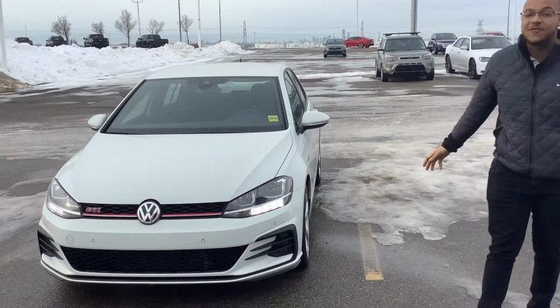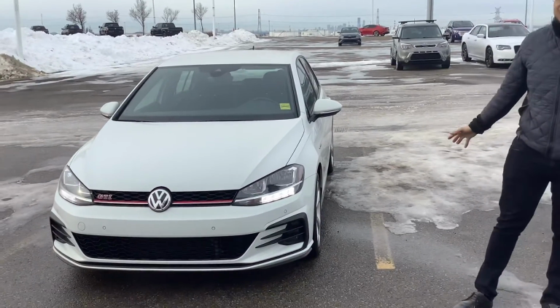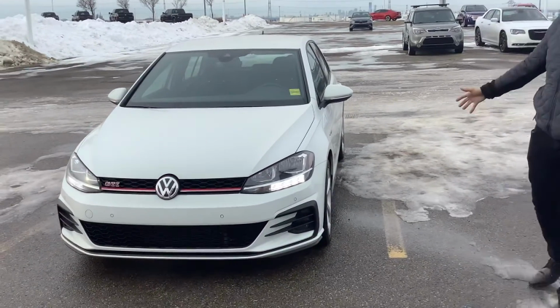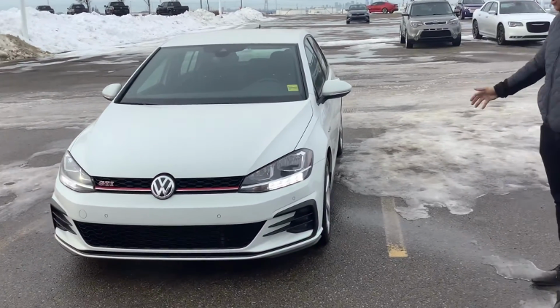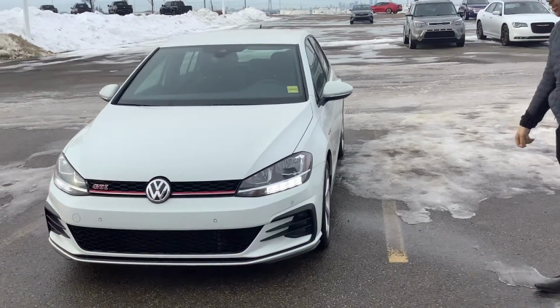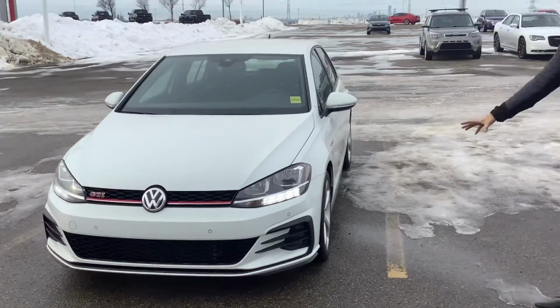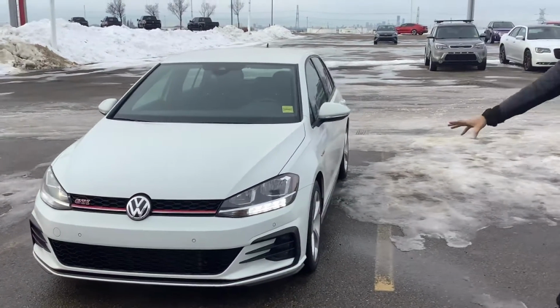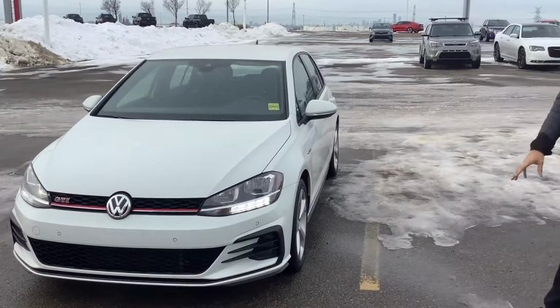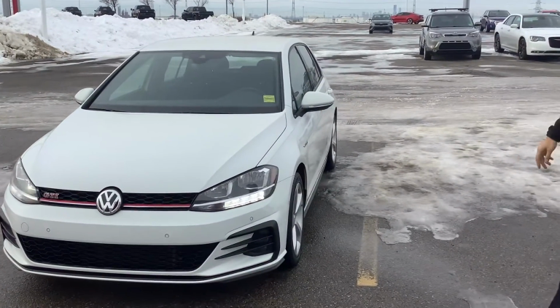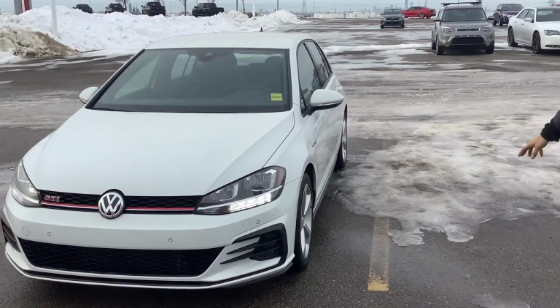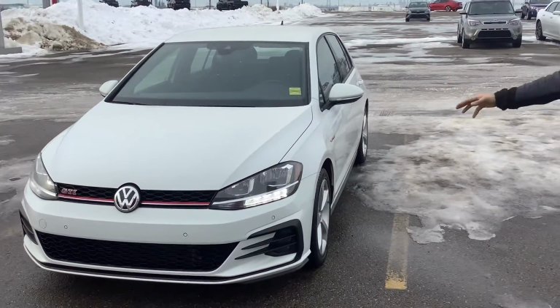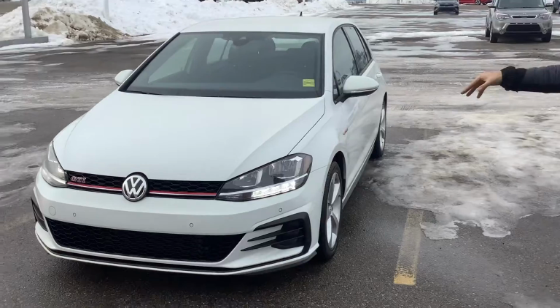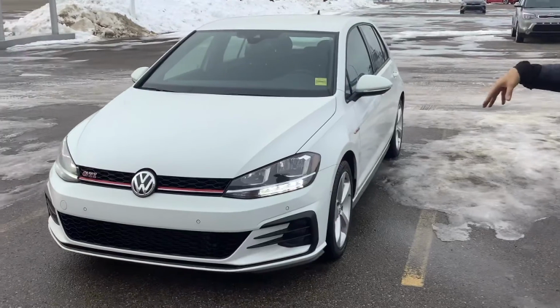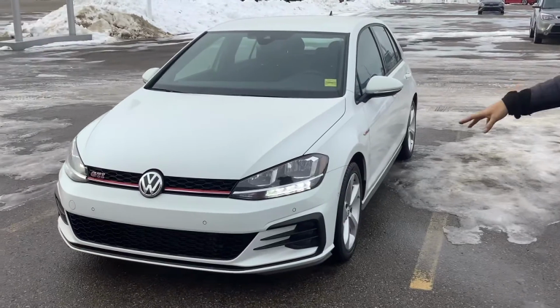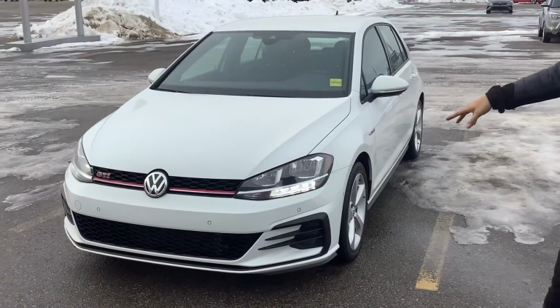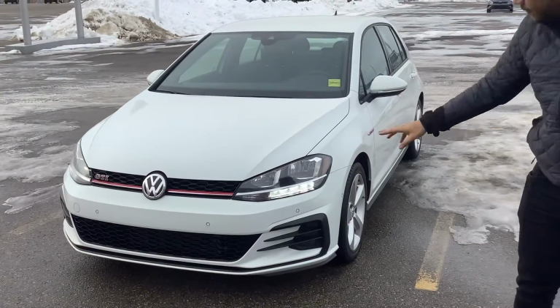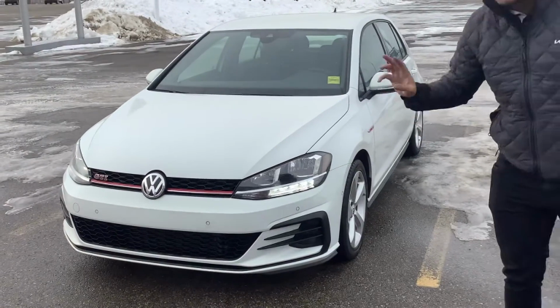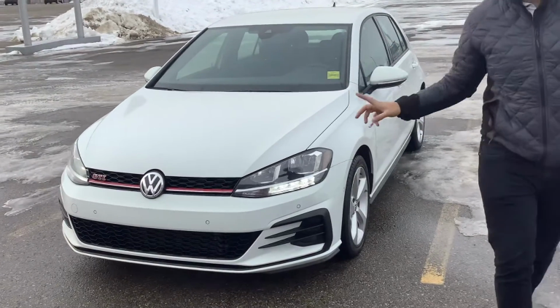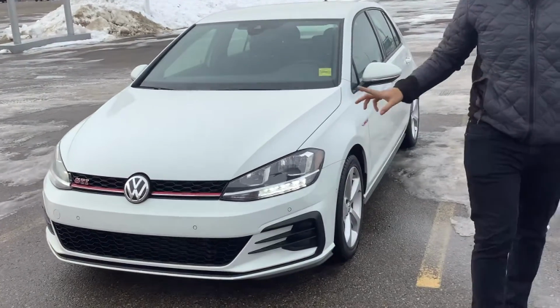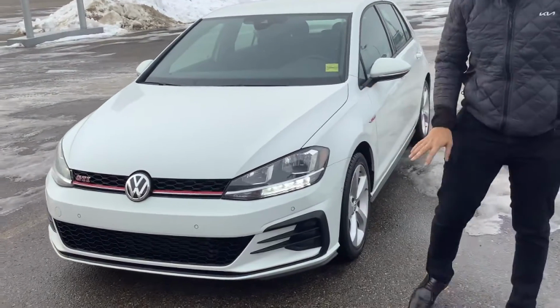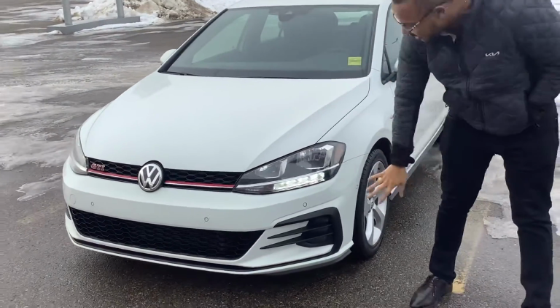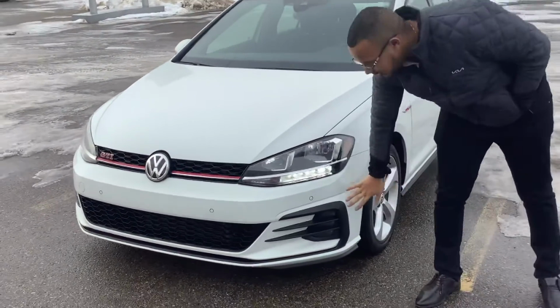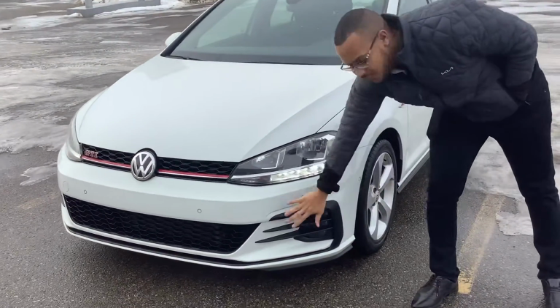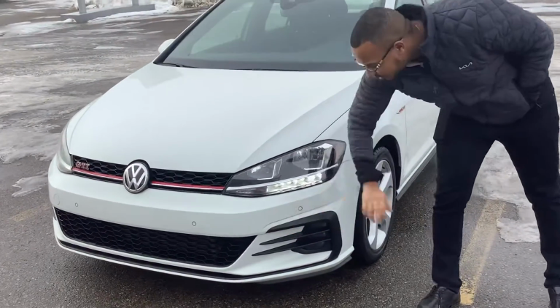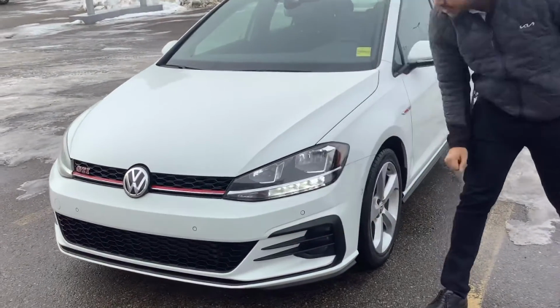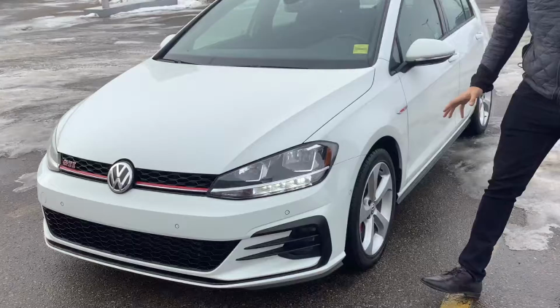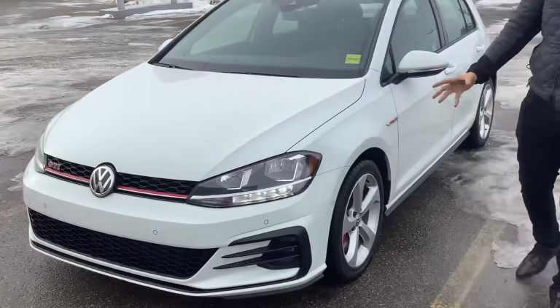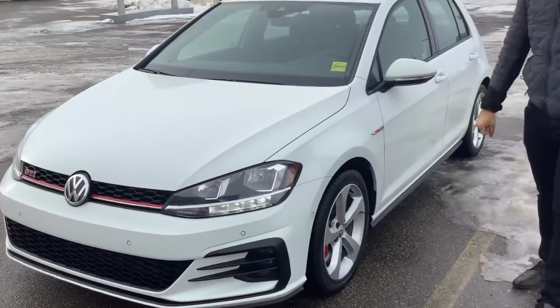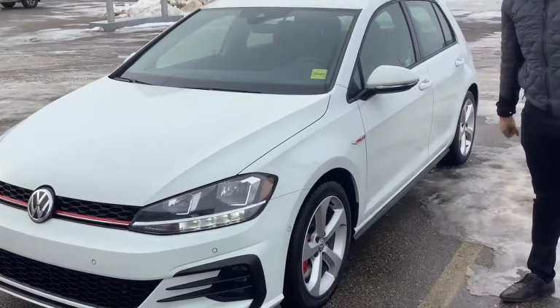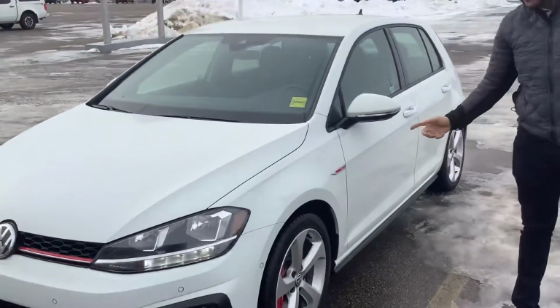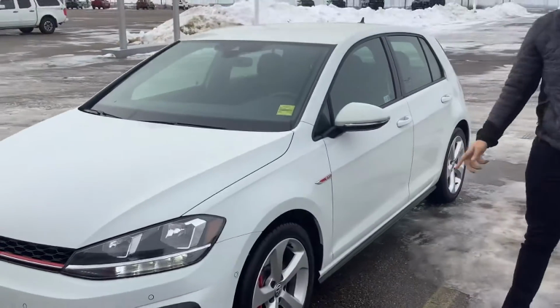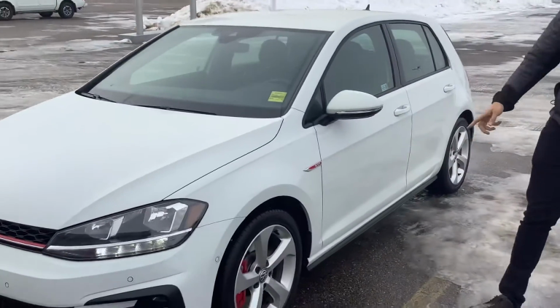Beautiful snow and pearl color. You get the GTI accents — you're going to see the red accents in the front. I love how for 2020 they have these devil's claws canards in the front there. It looks absolutely sharp.